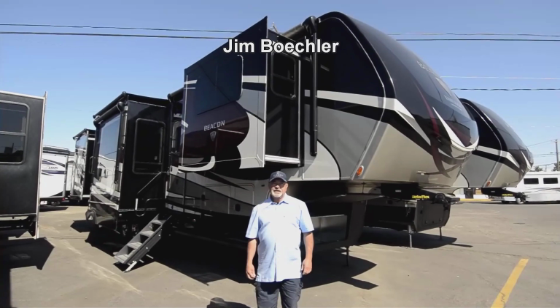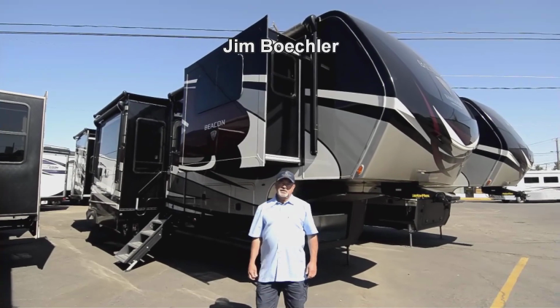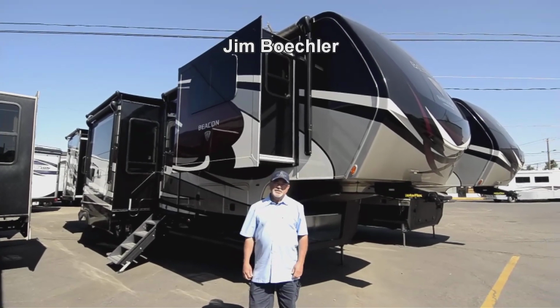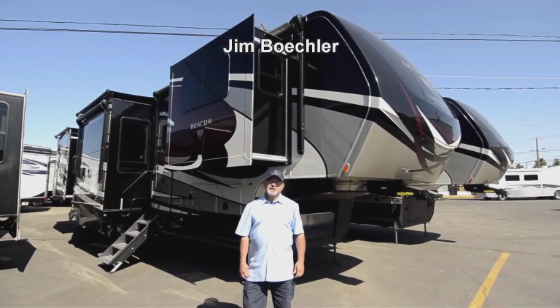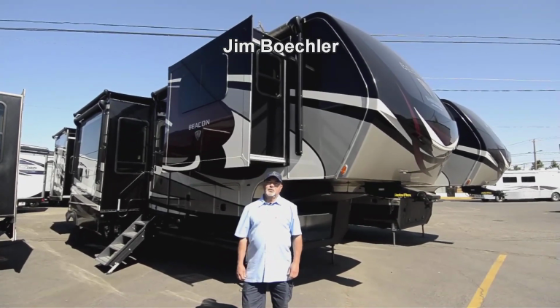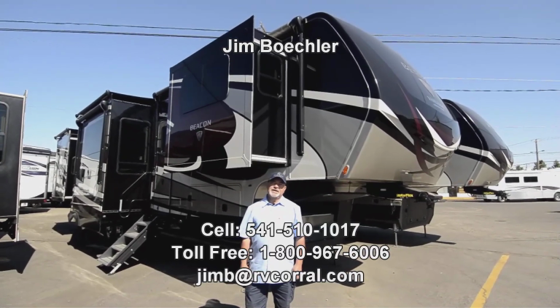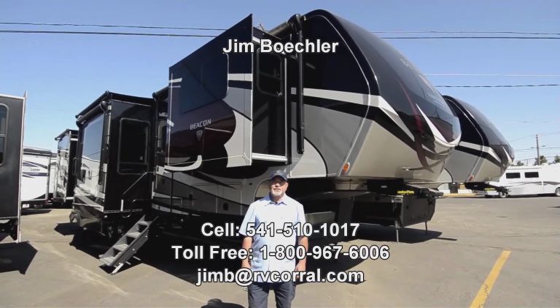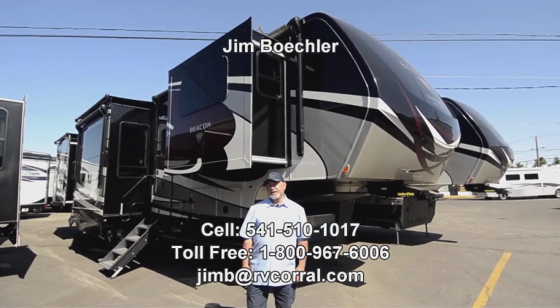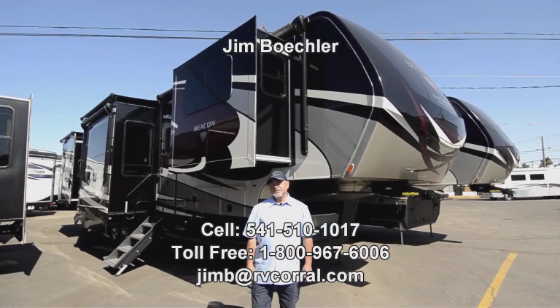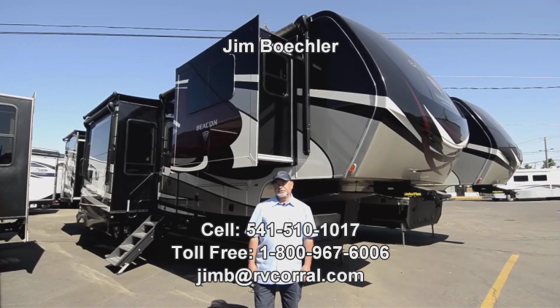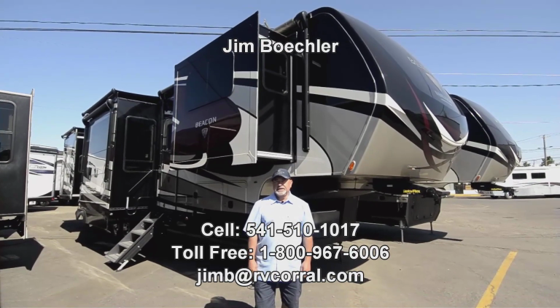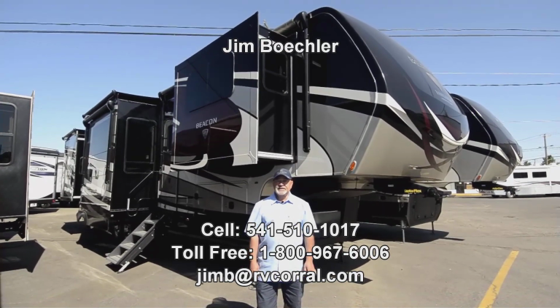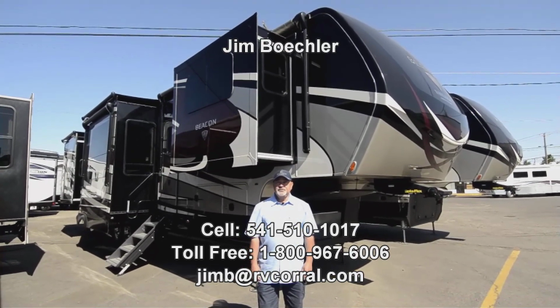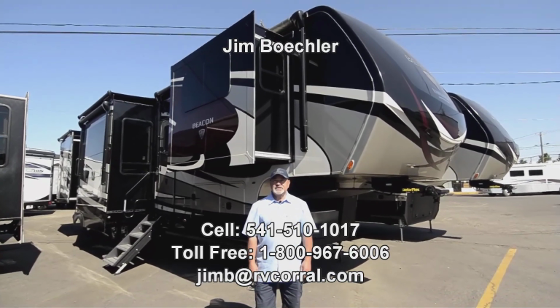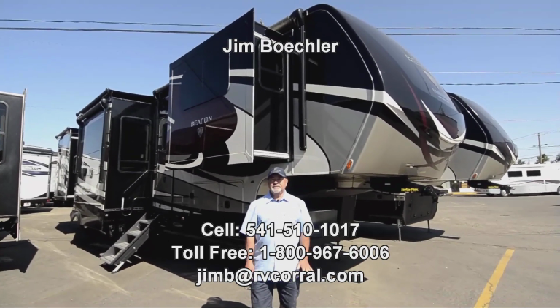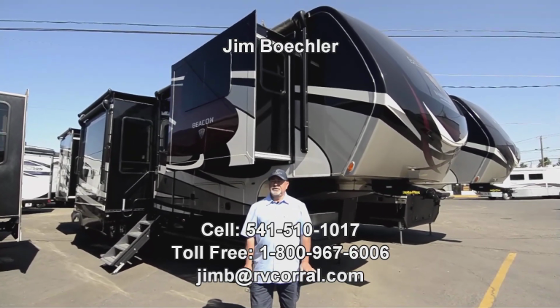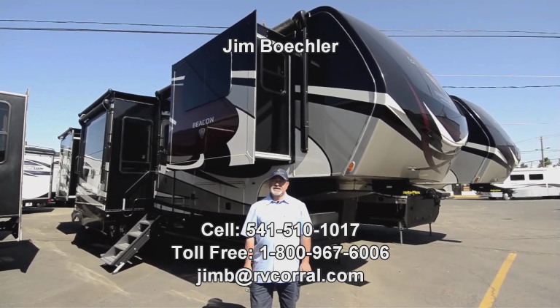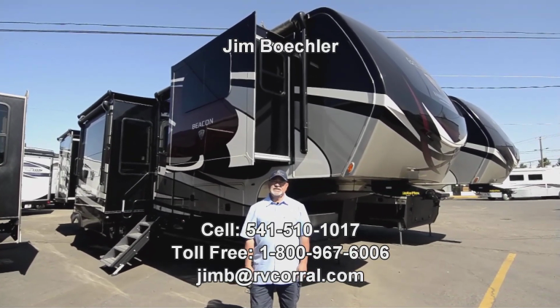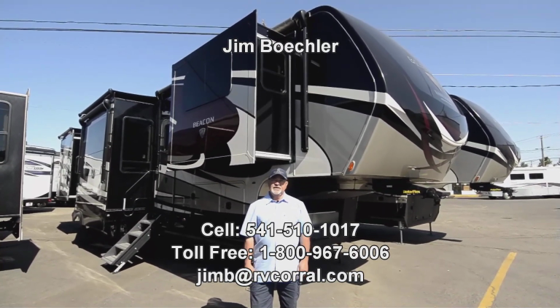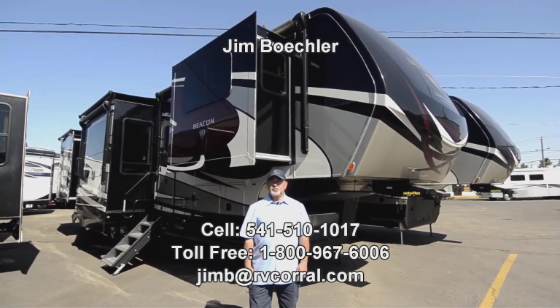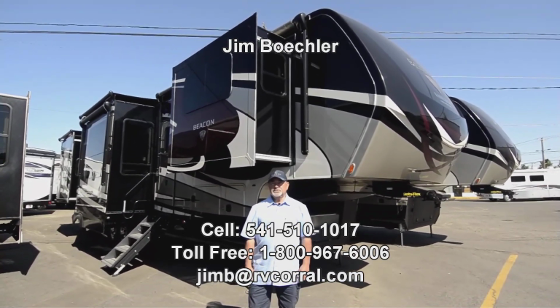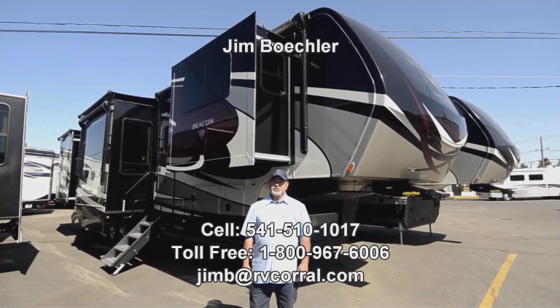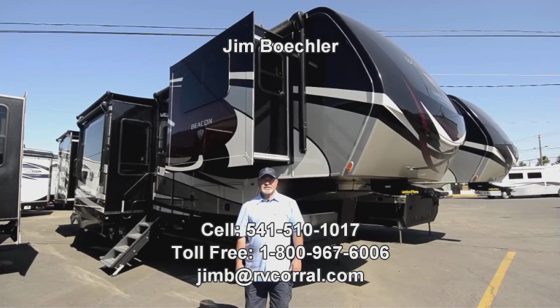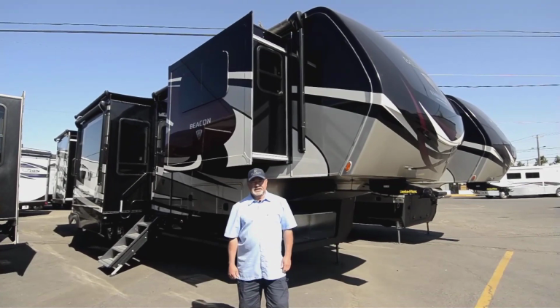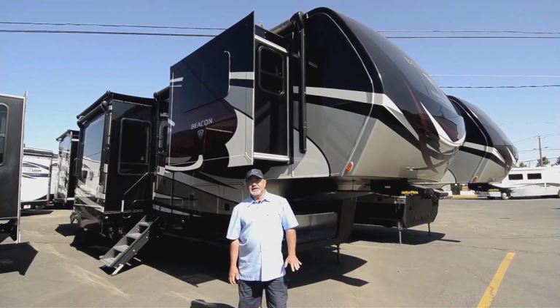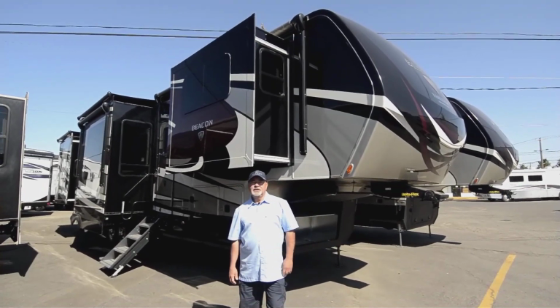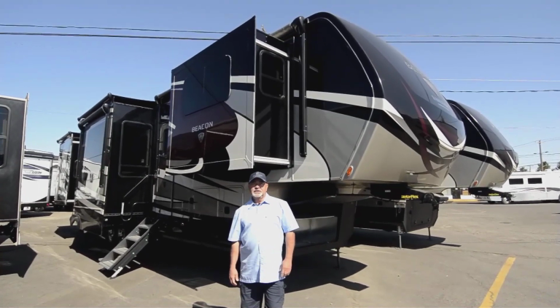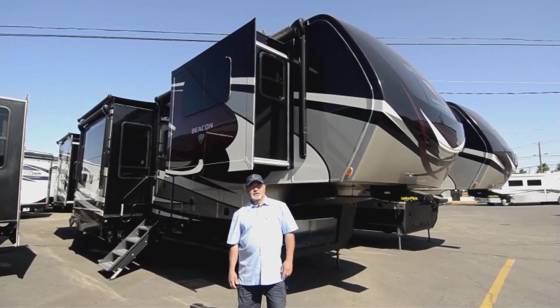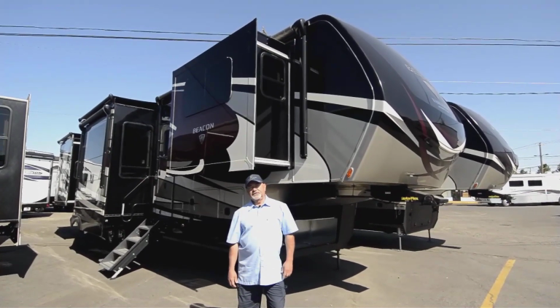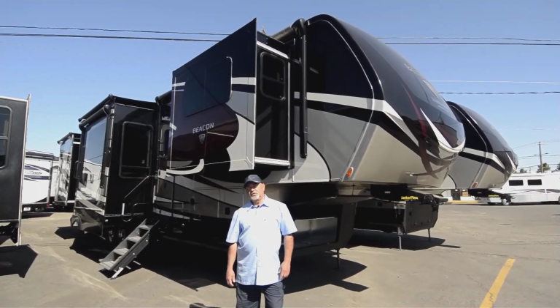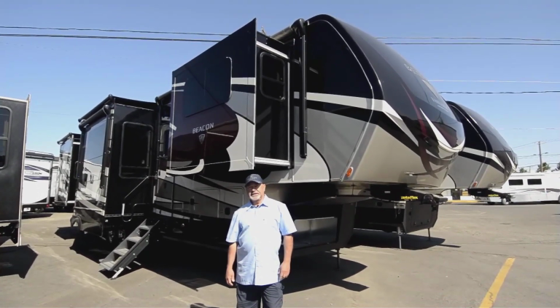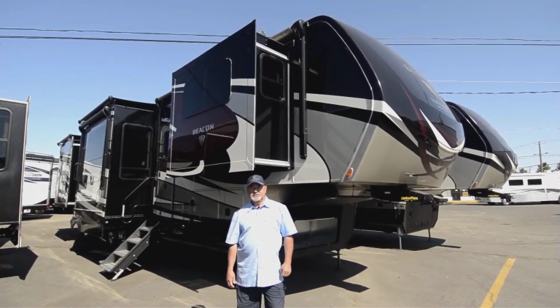Hi, welcome to the RV Corral website. My name's Jim Beckler. I'd like to take a few minutes — I've got a really nice fifth wheel to show you. This is a high-end fifth wheel by Tiffin. This is called a Beacon.